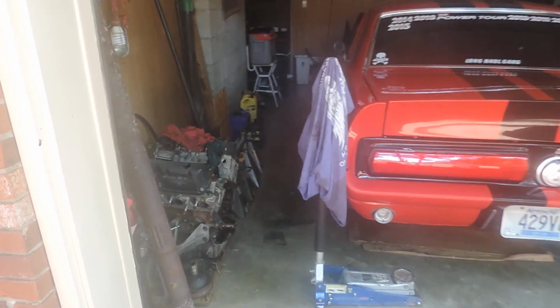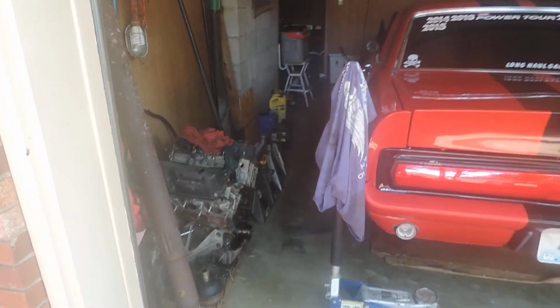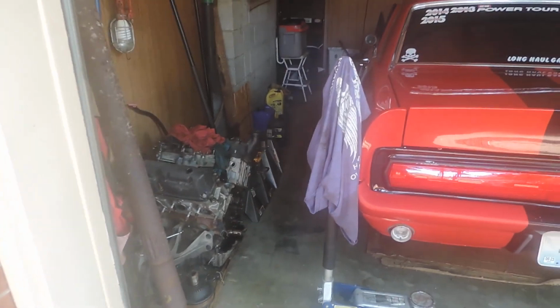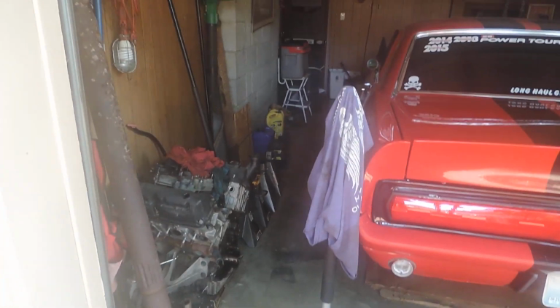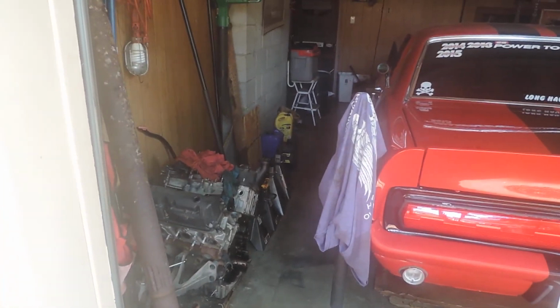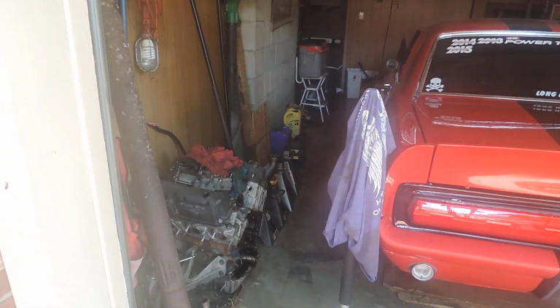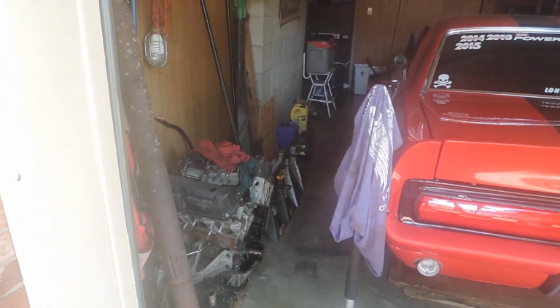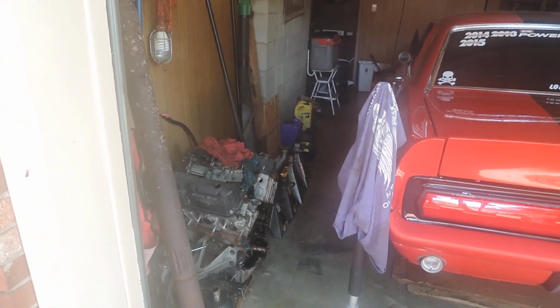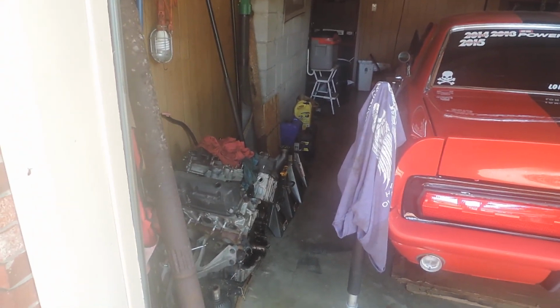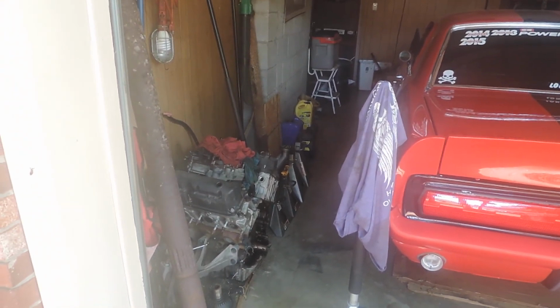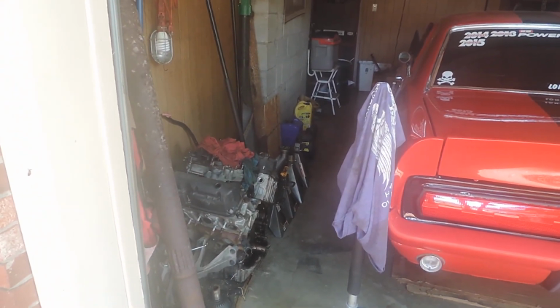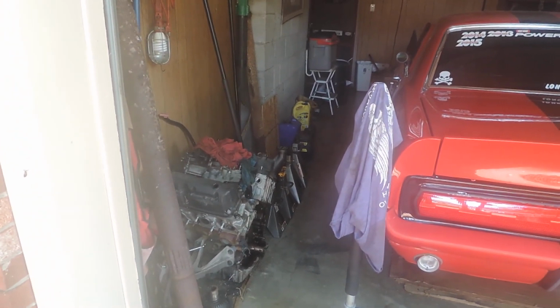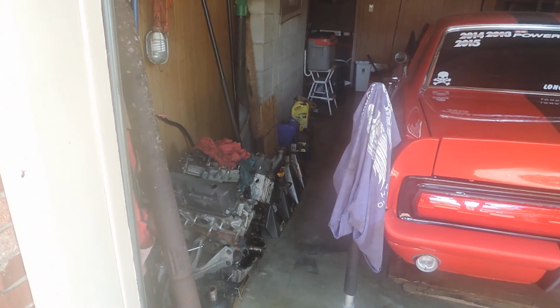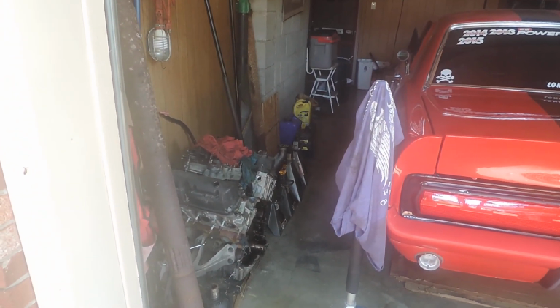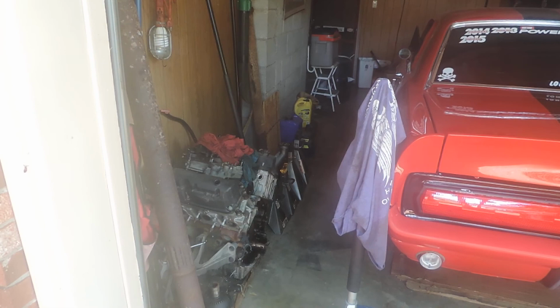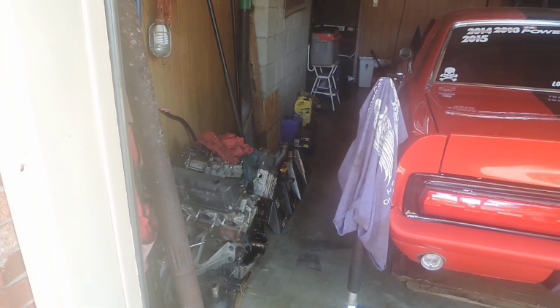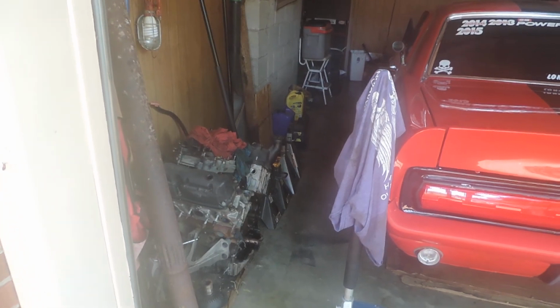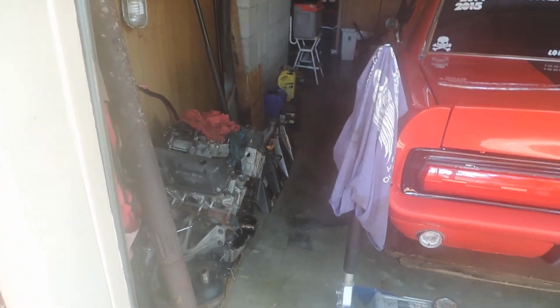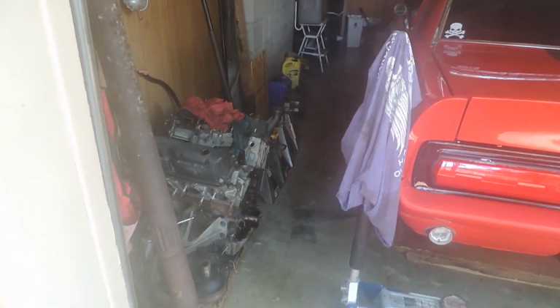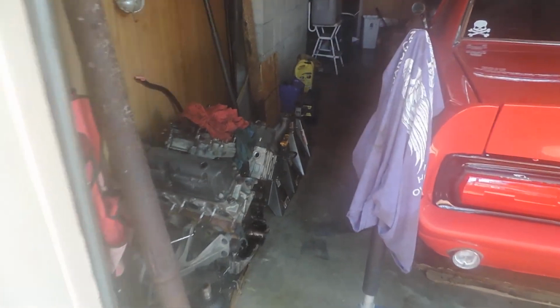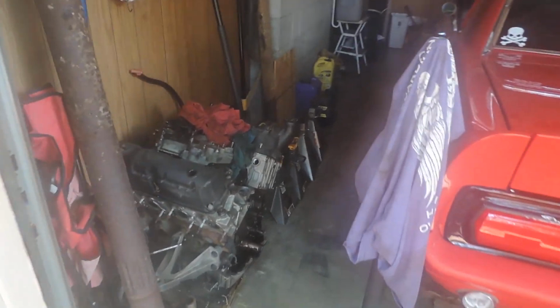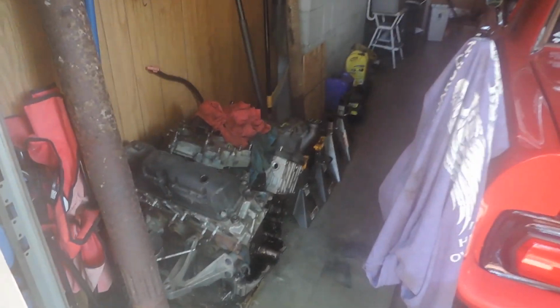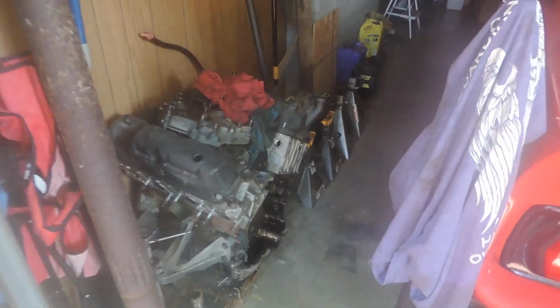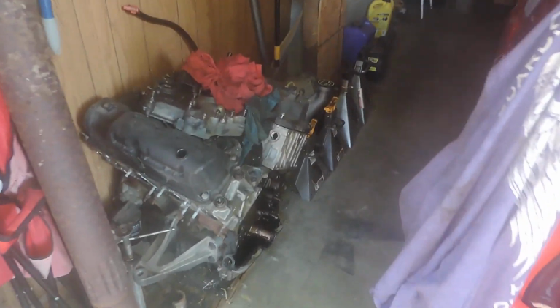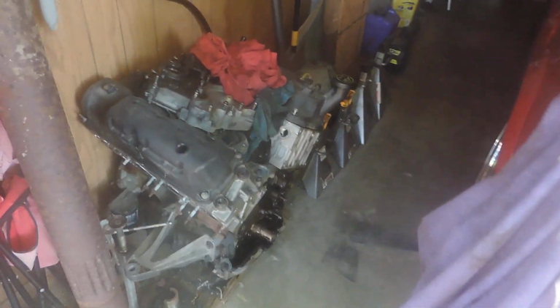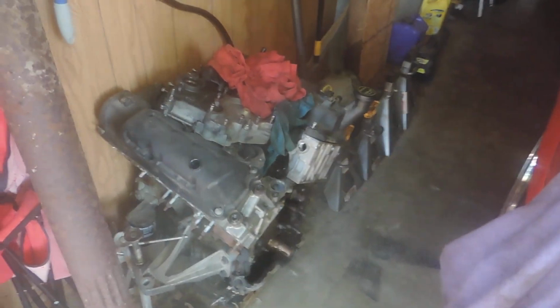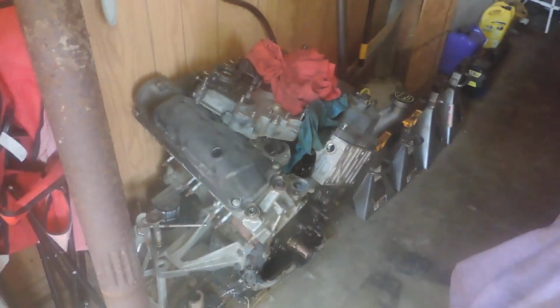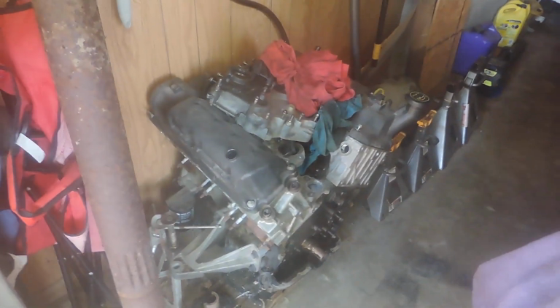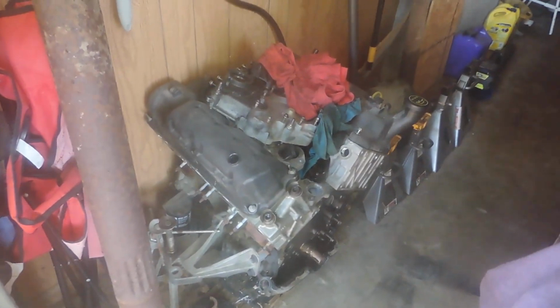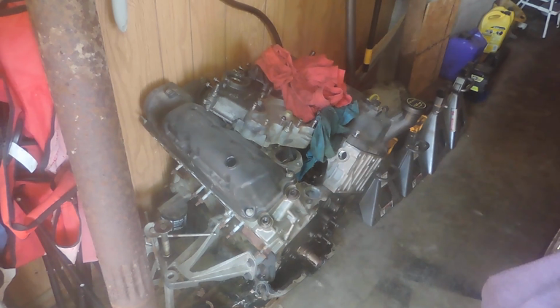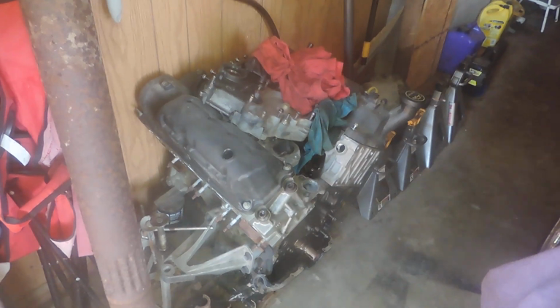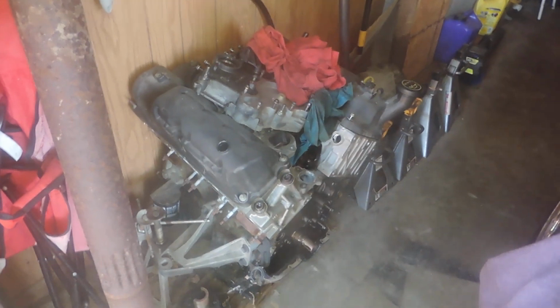I'm making this video more for myself. This is a little update on the 07 Mustang.